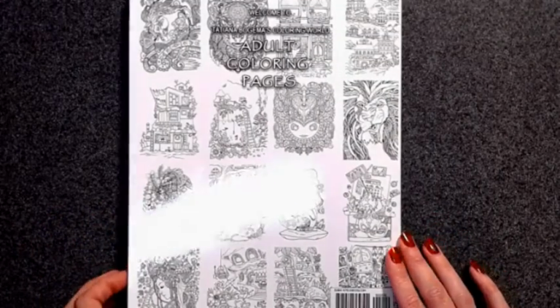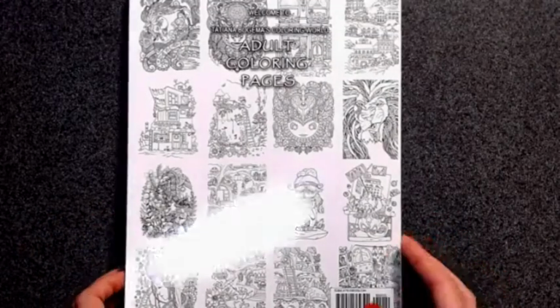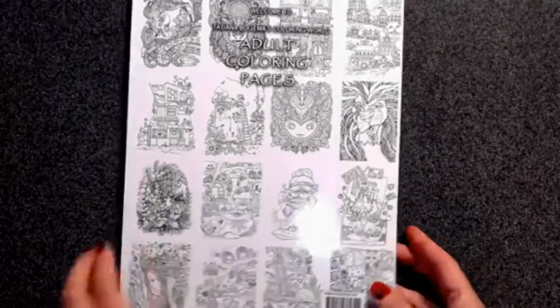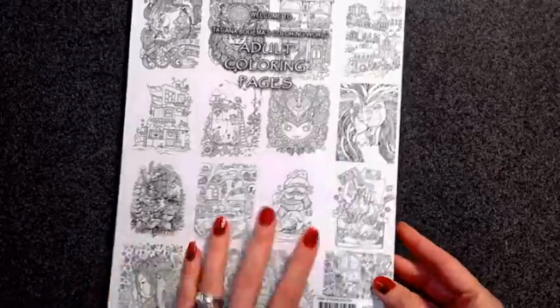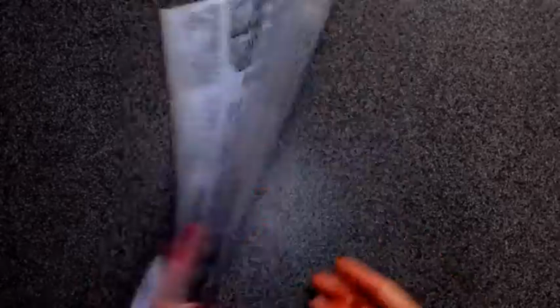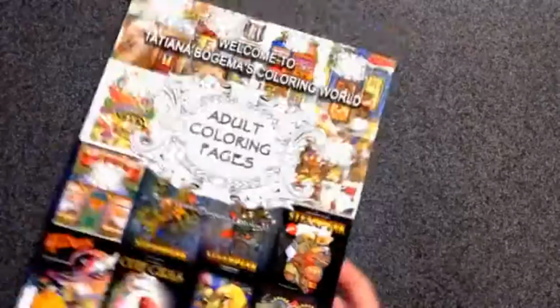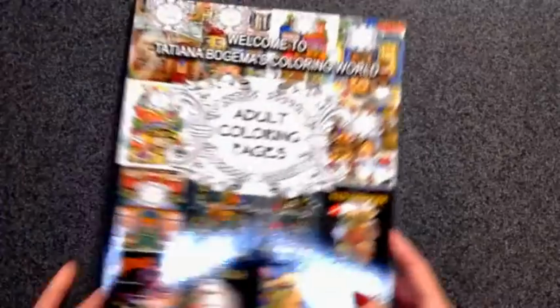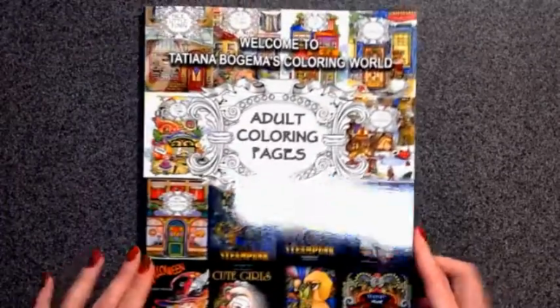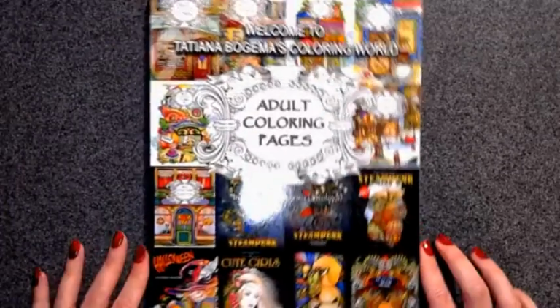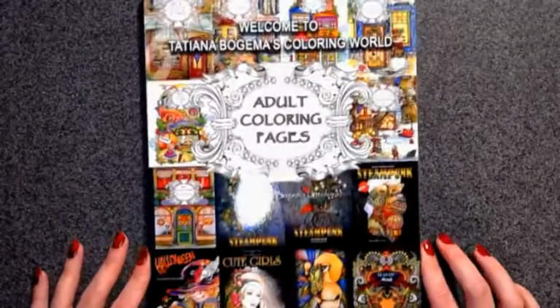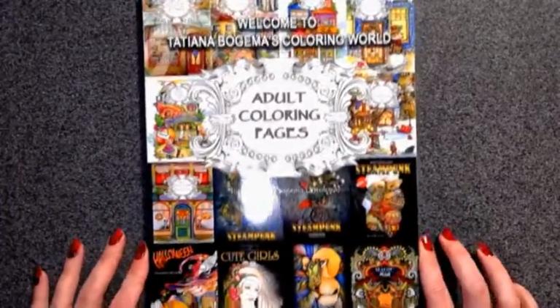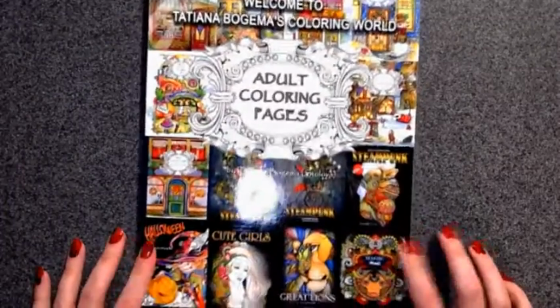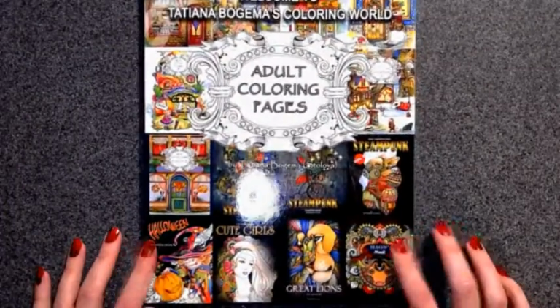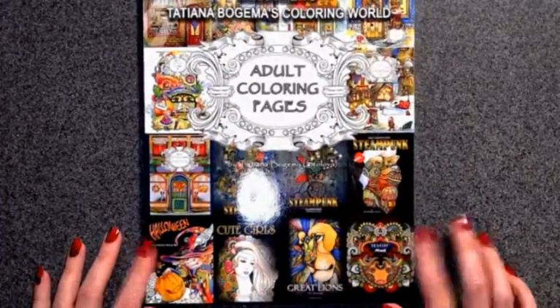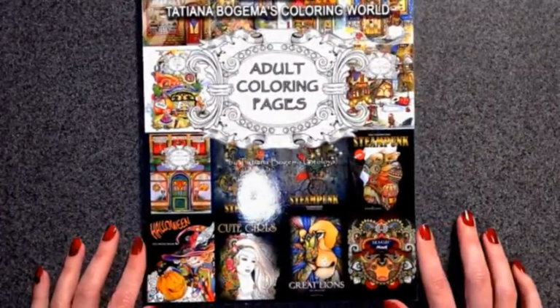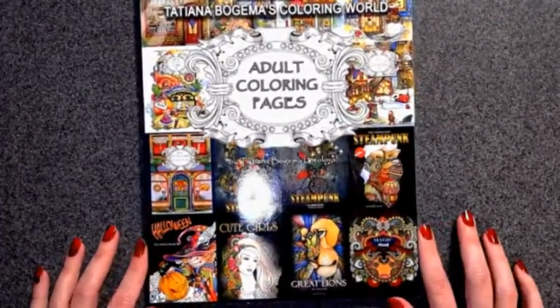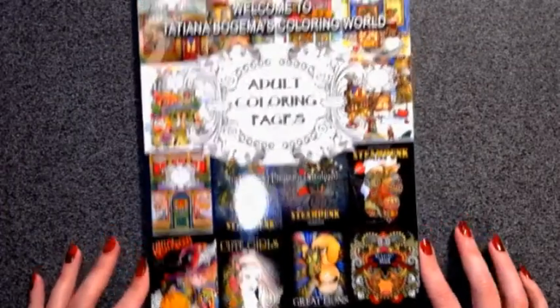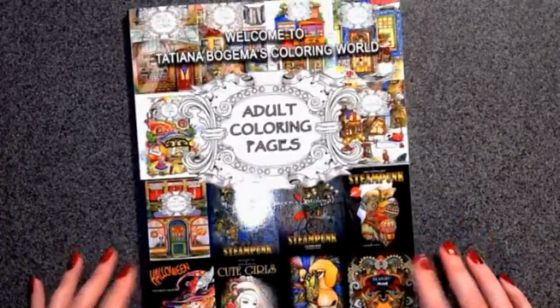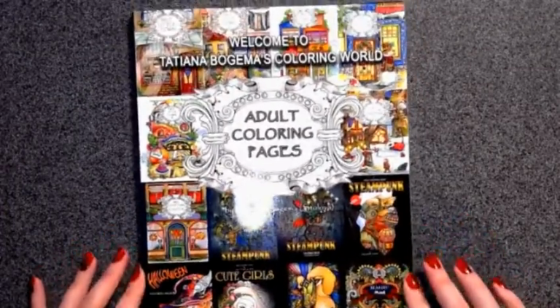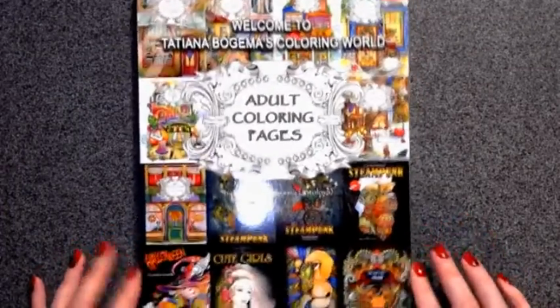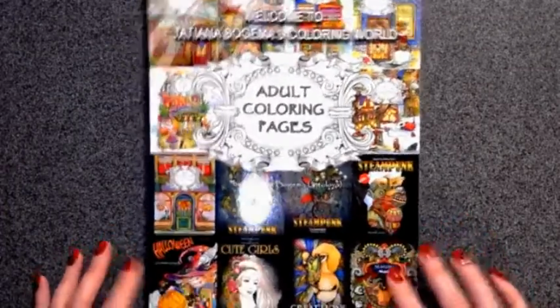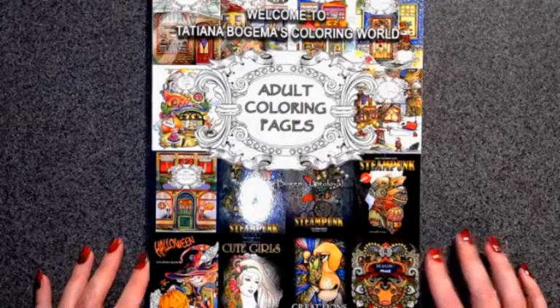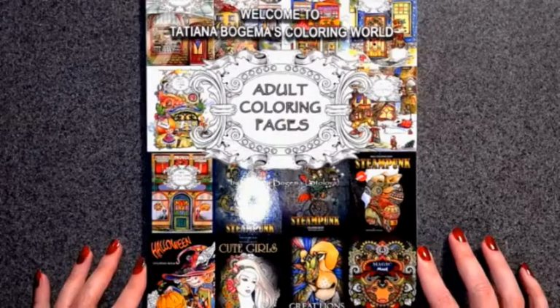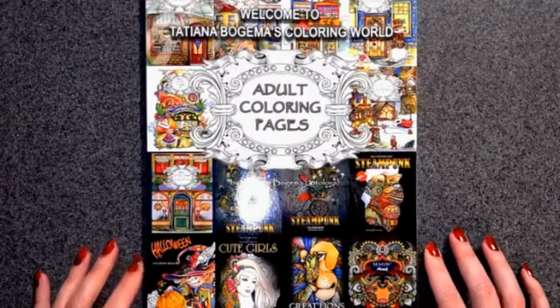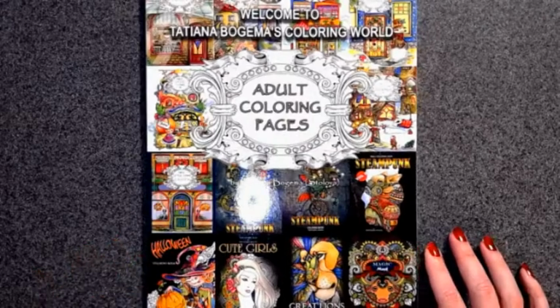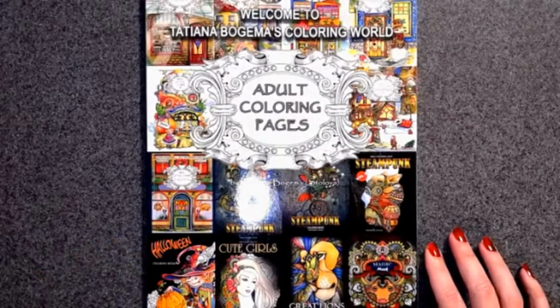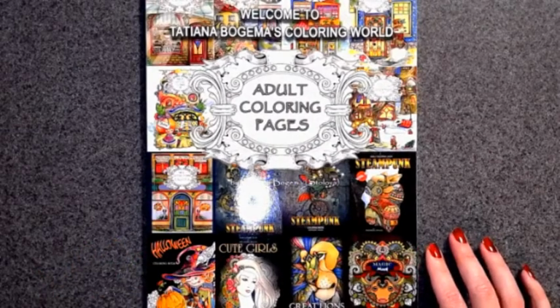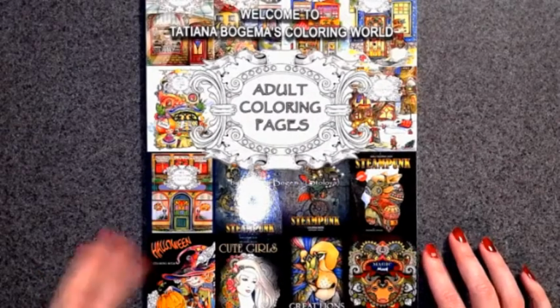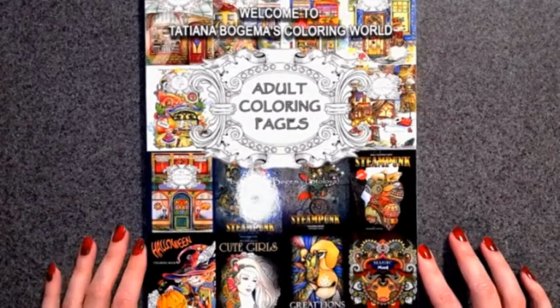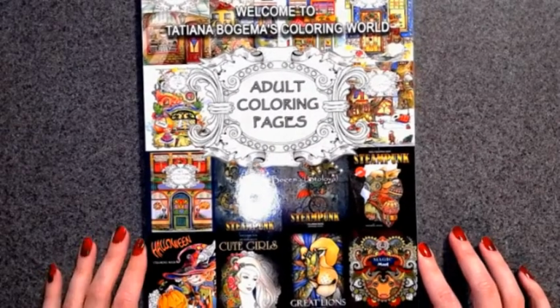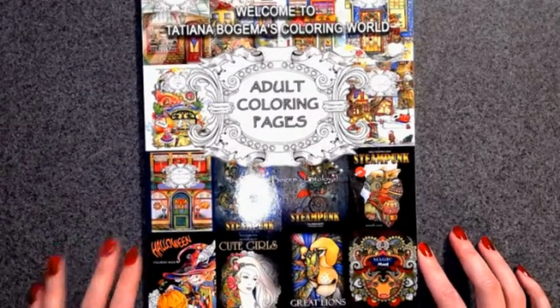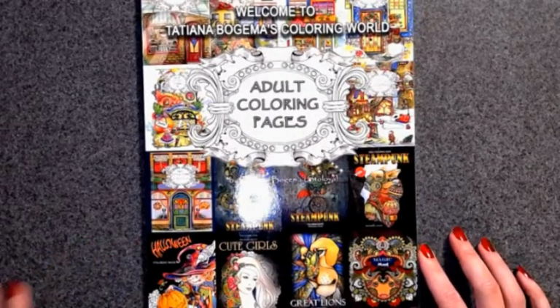I think it's a really cute book. If you don't have it and you like her kind of stuff, then I would recommend getting the compilation book — then you have a little bit of everything.